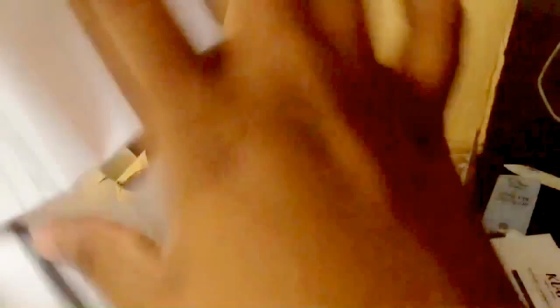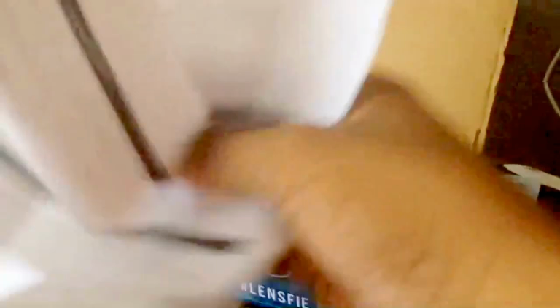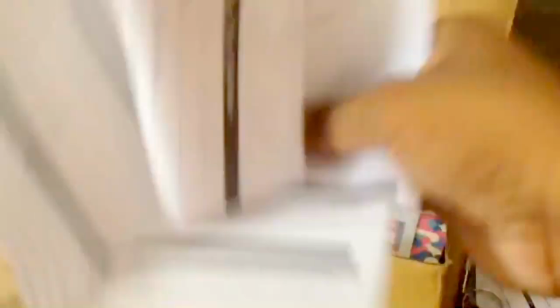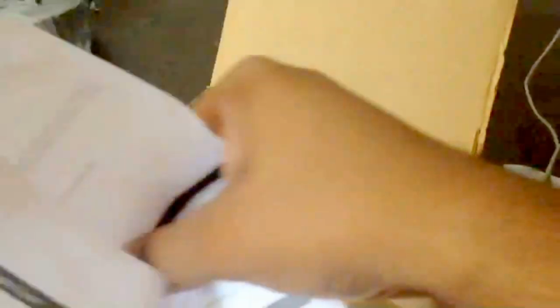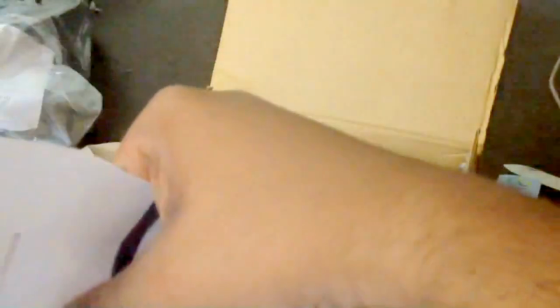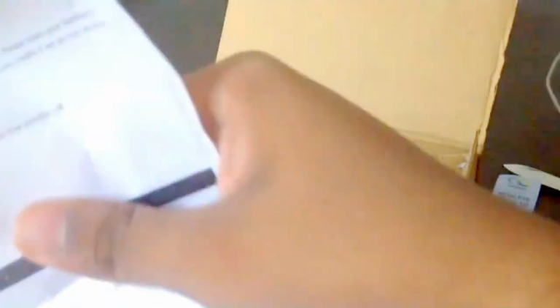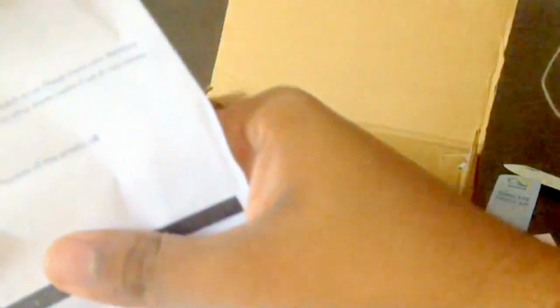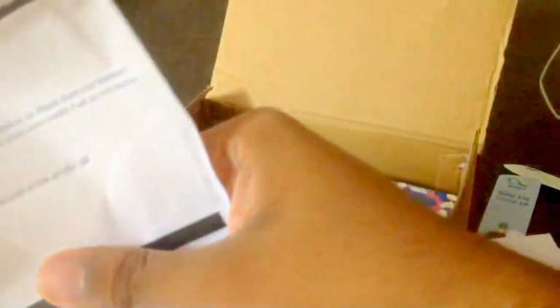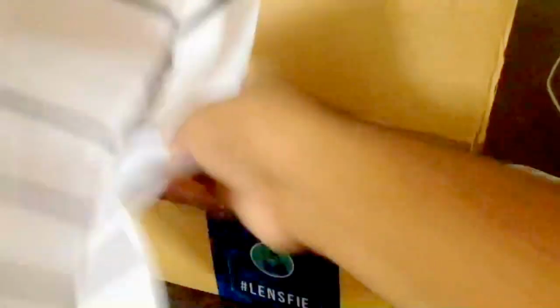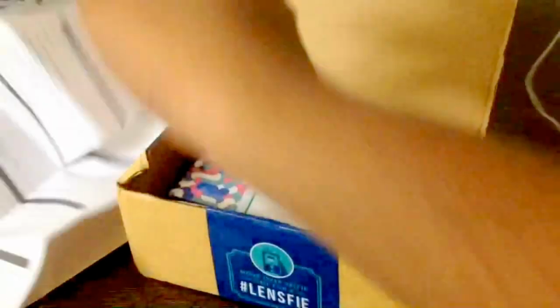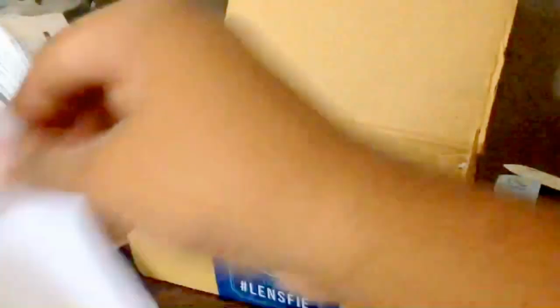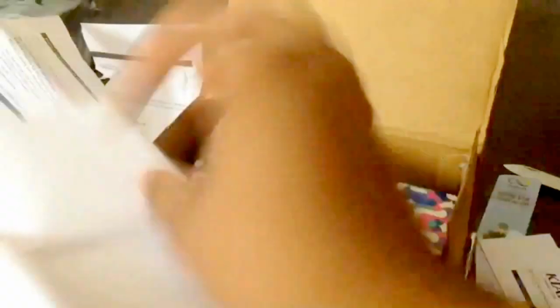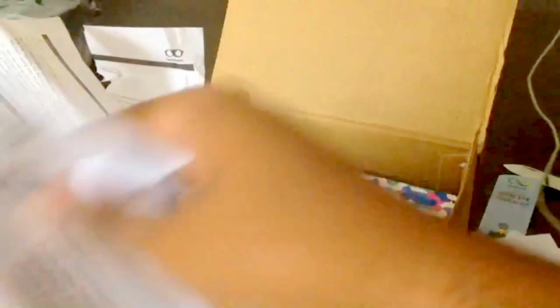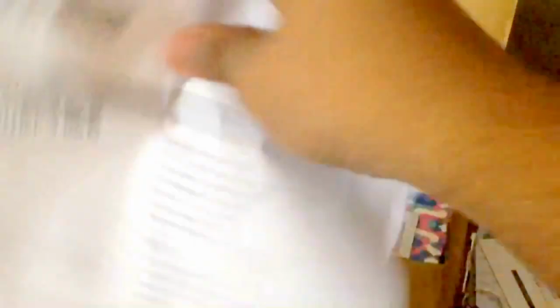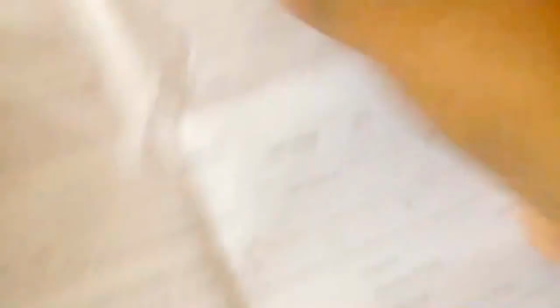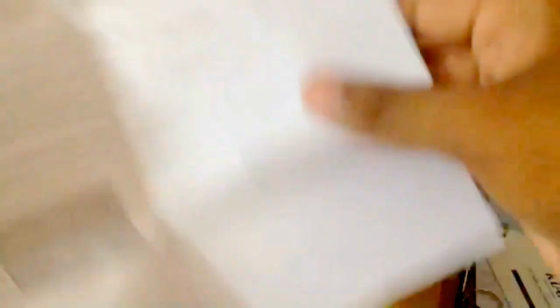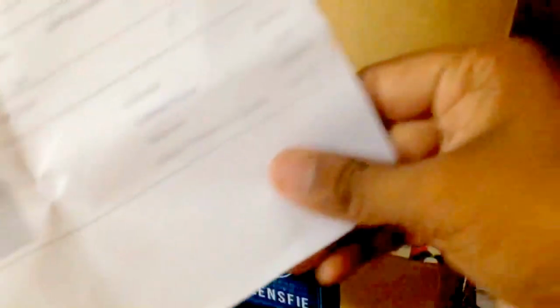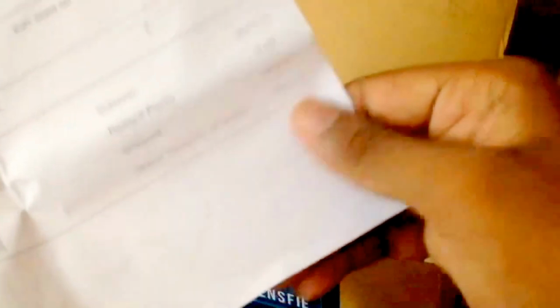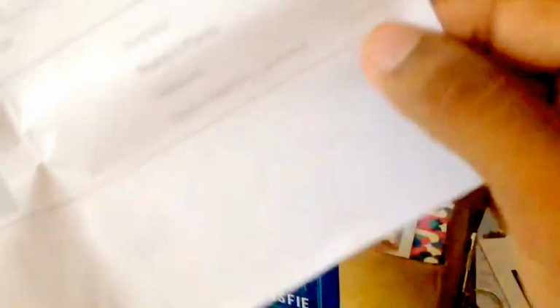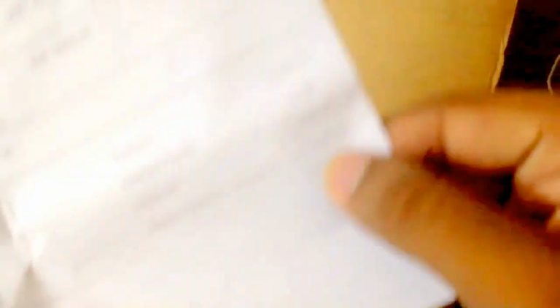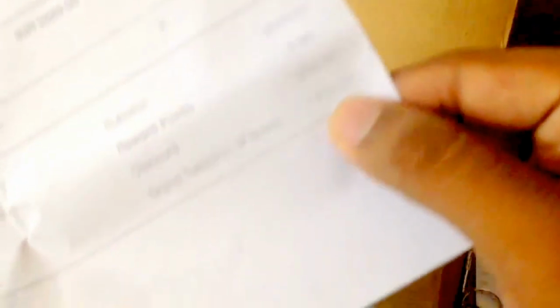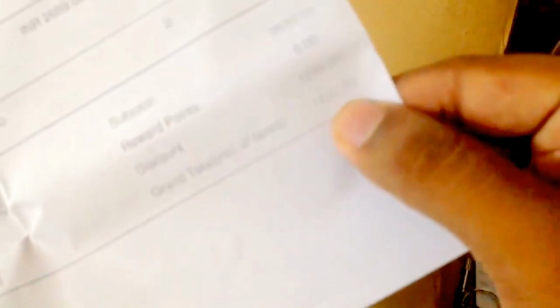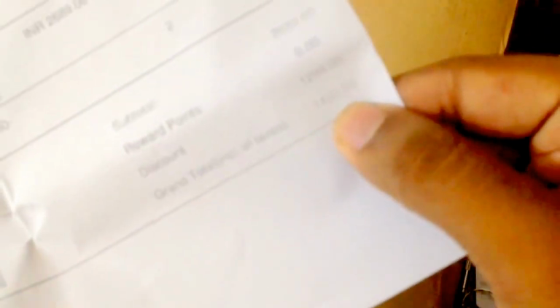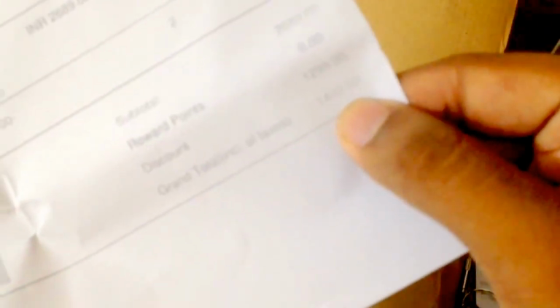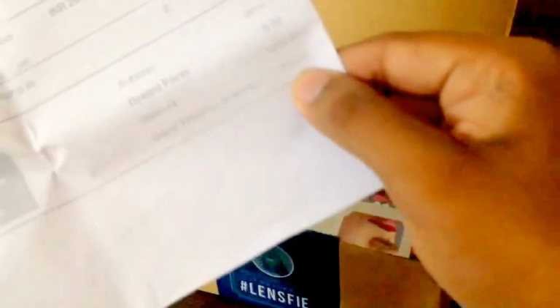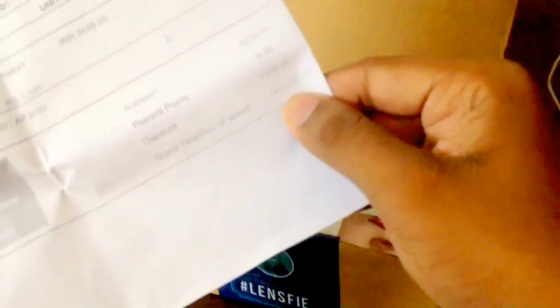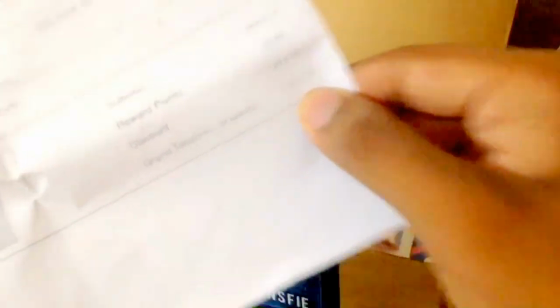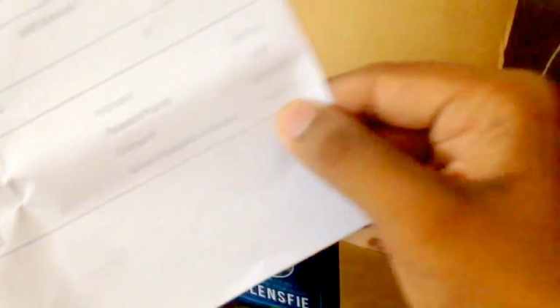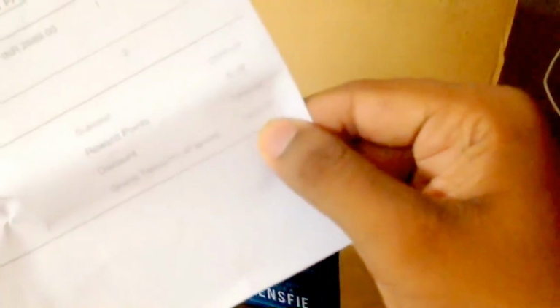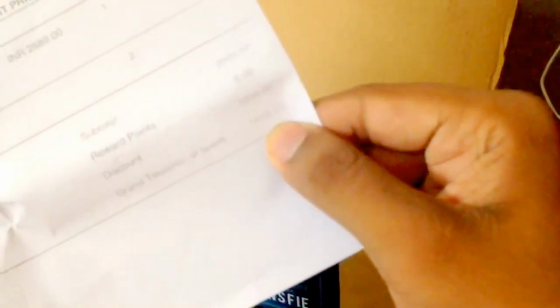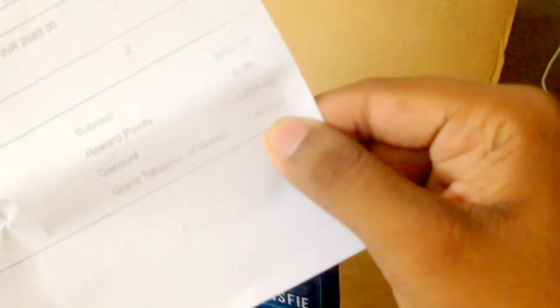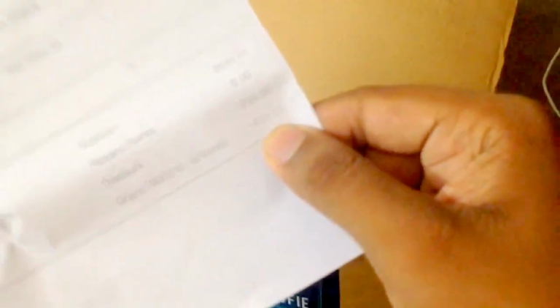I've torn it somehow. This is the invoice and it says 1459 INR.